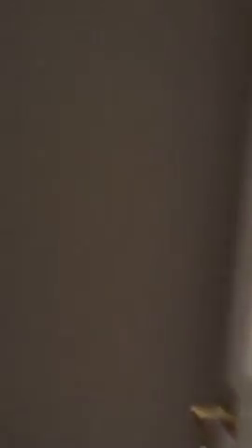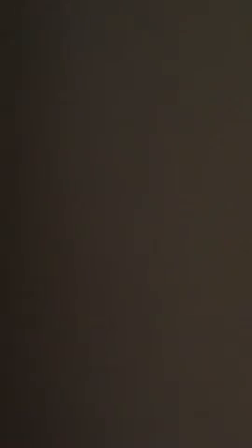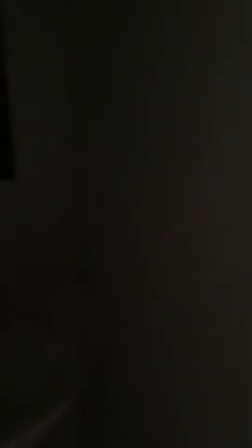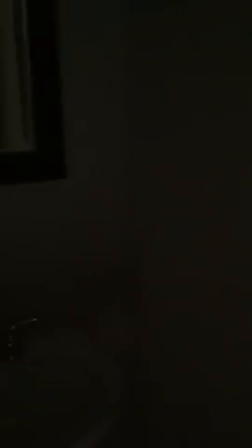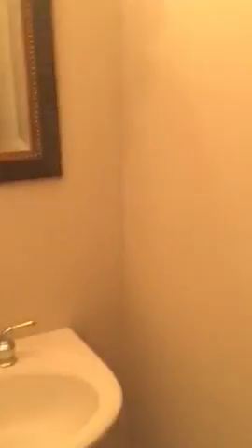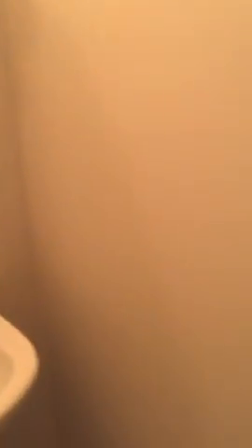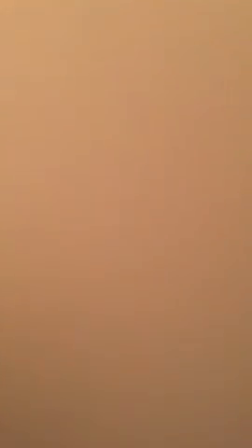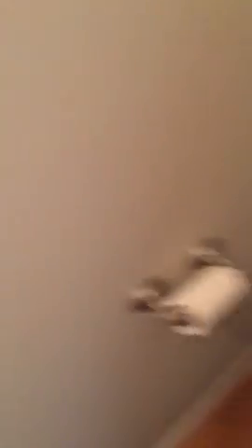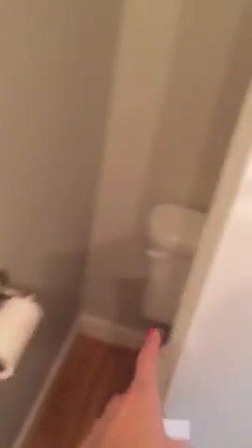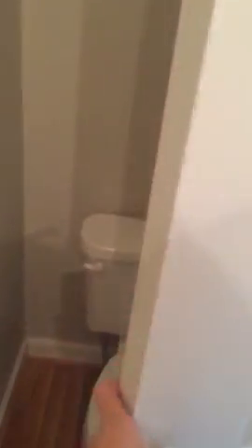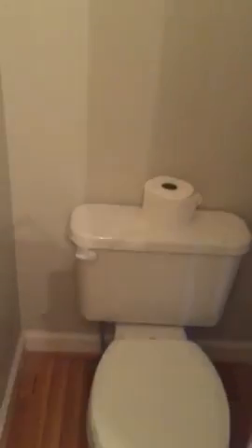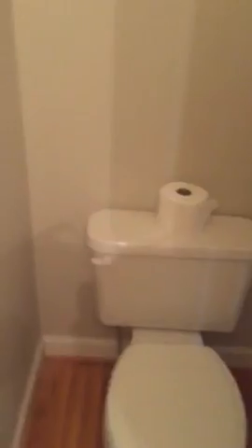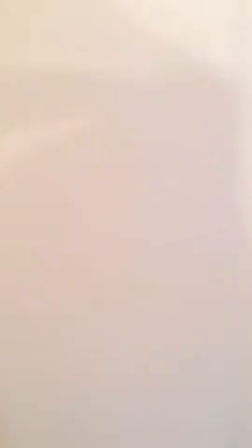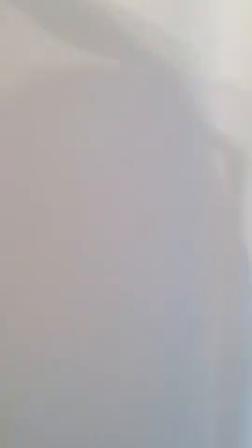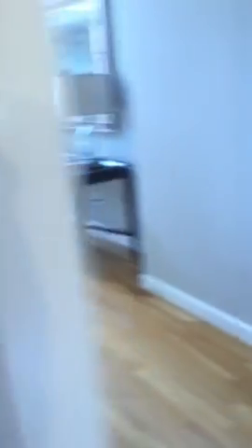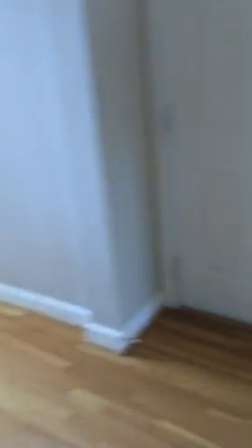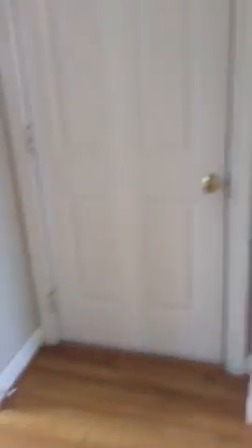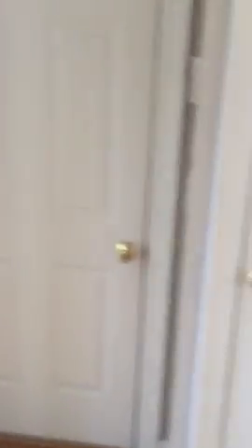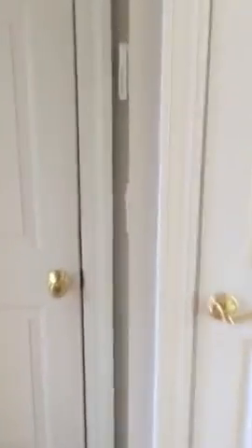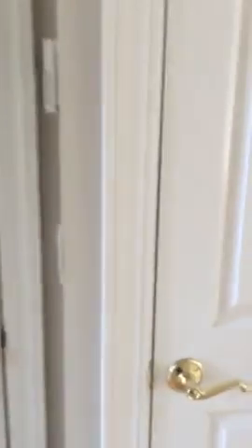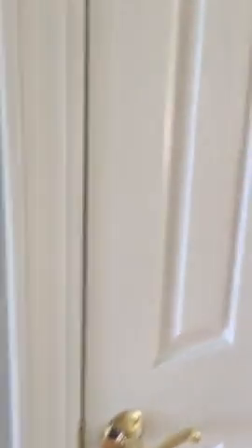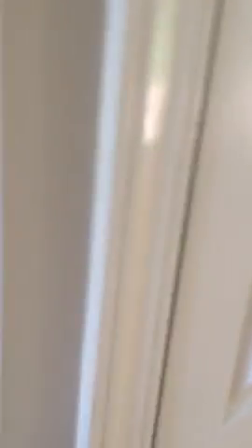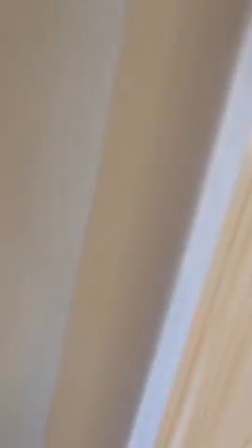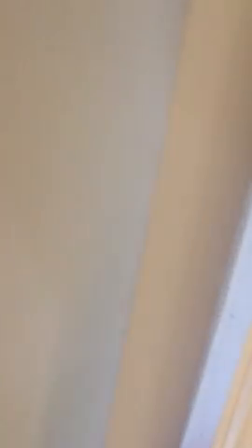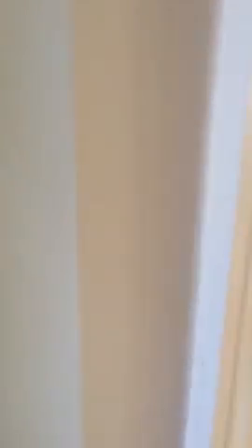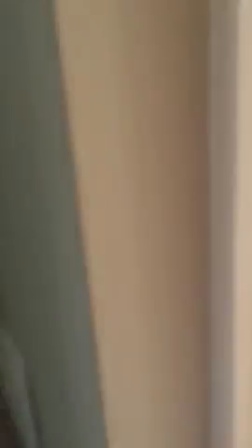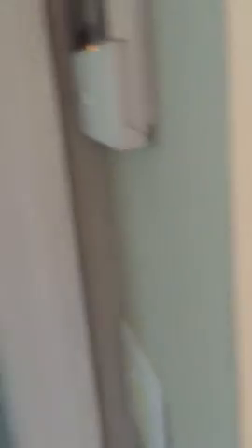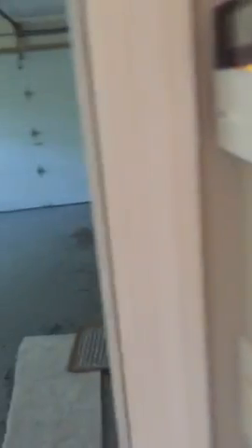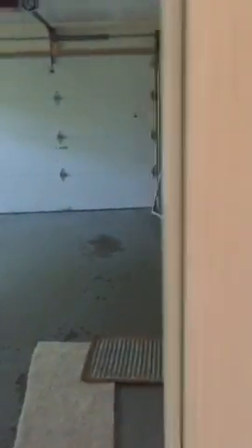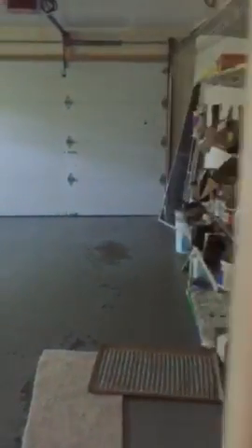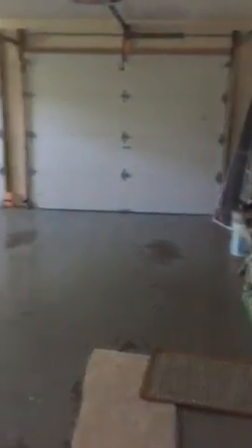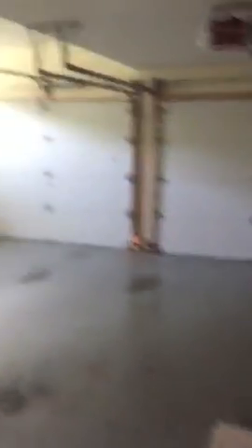It's just a half bath in here. Two-car garage in this one.